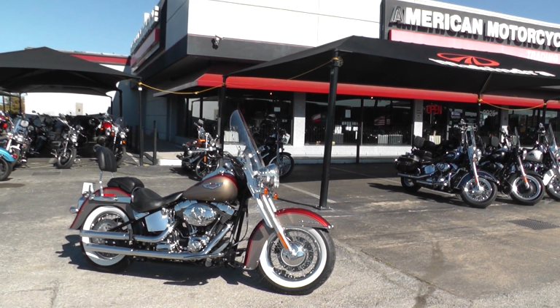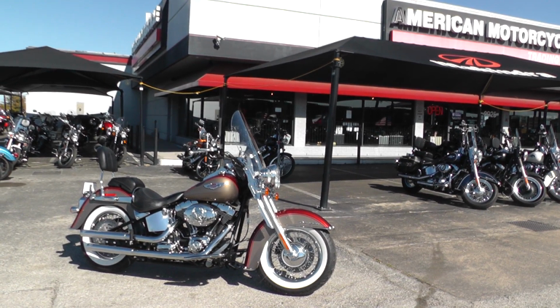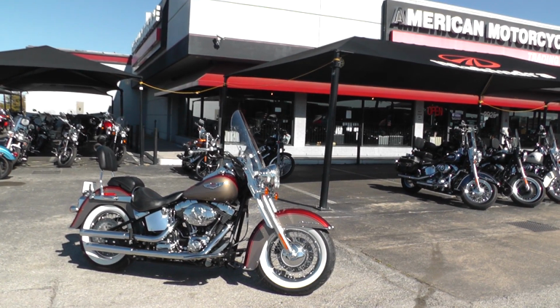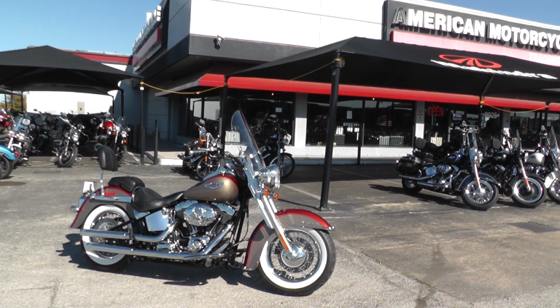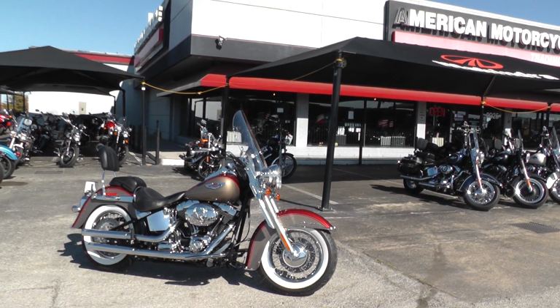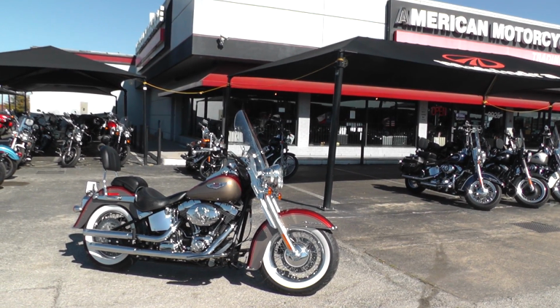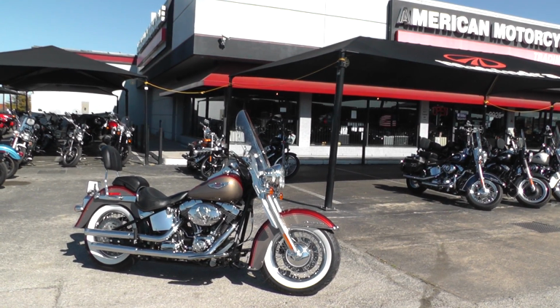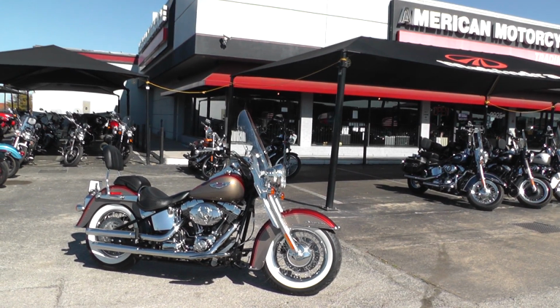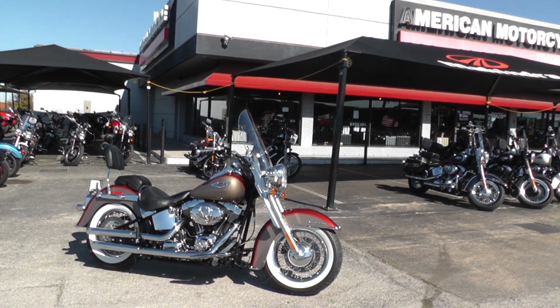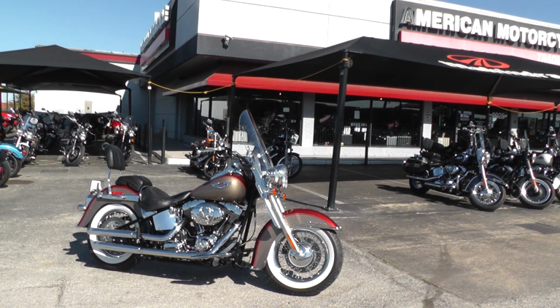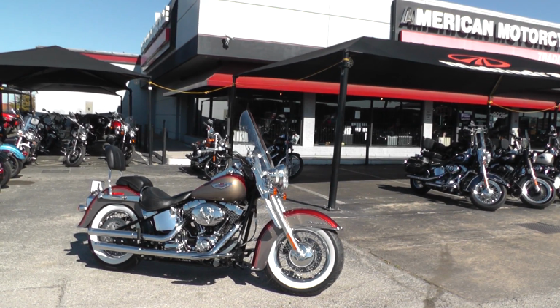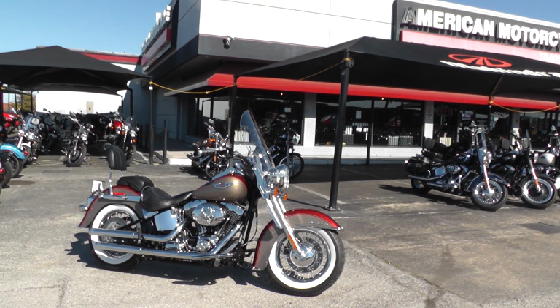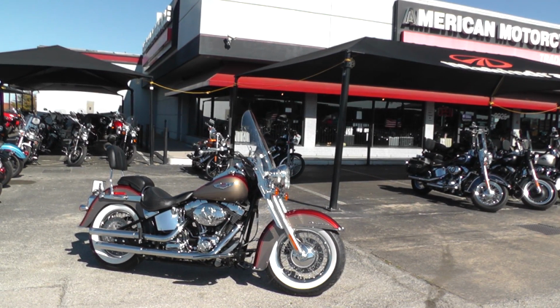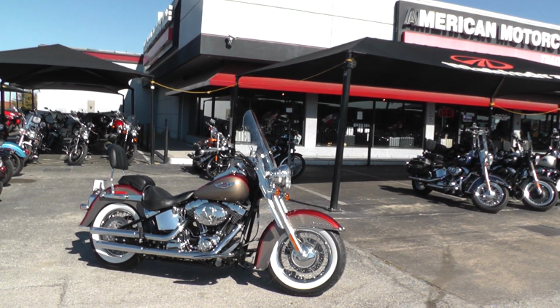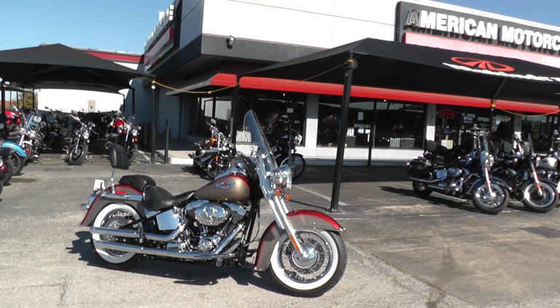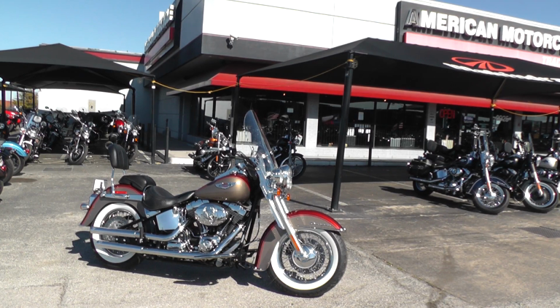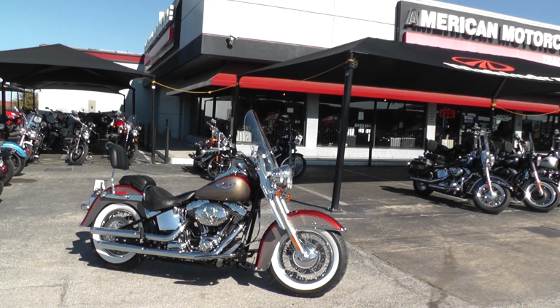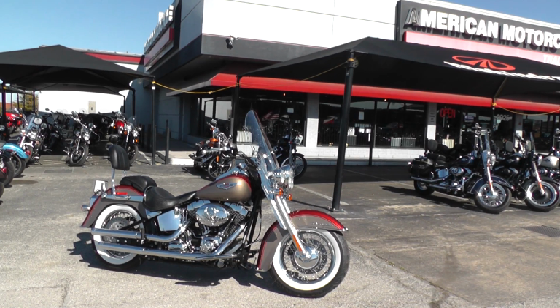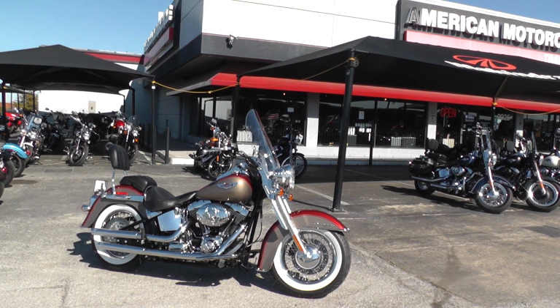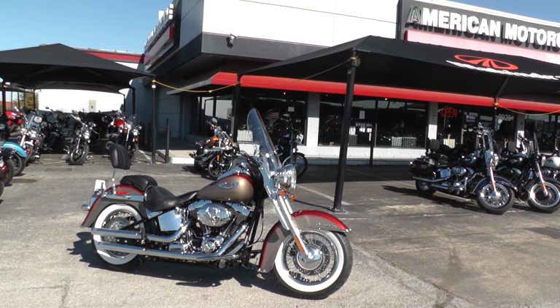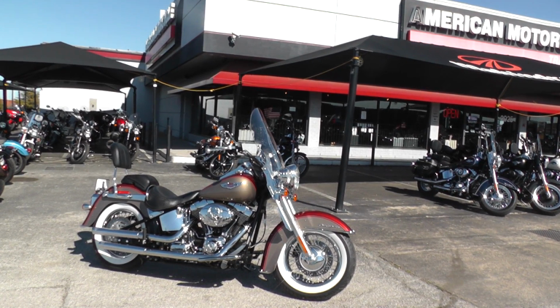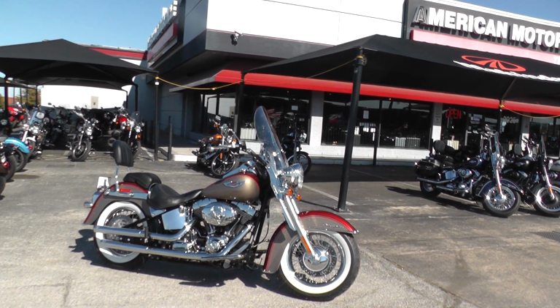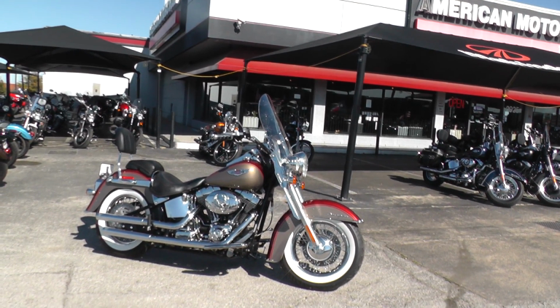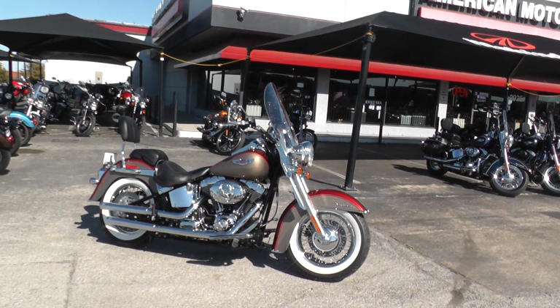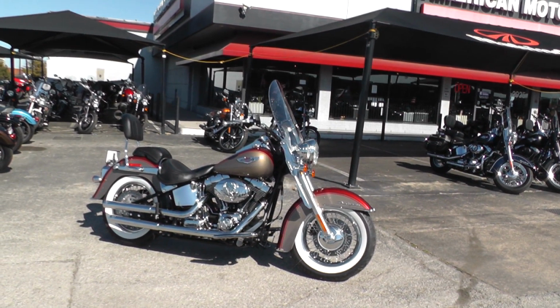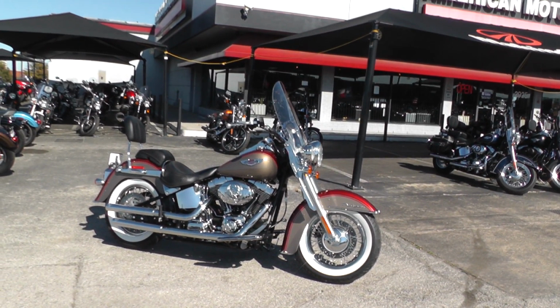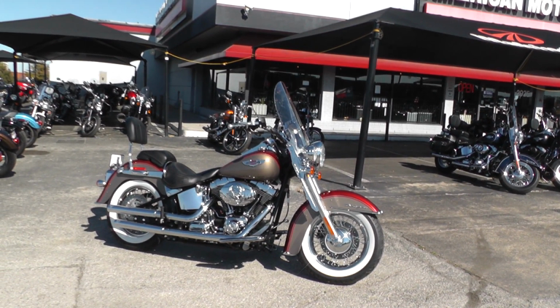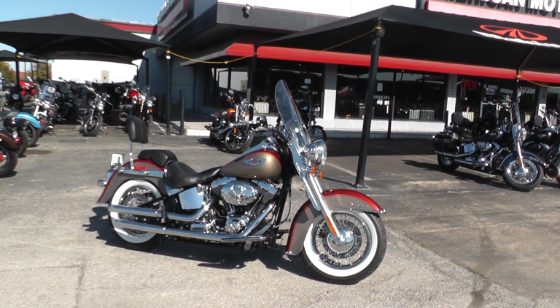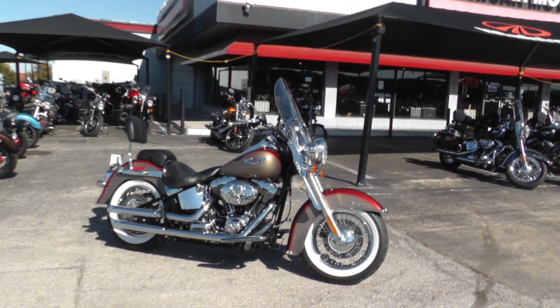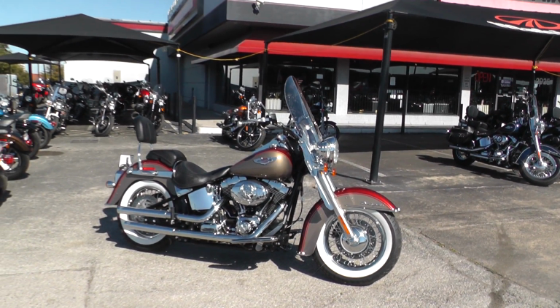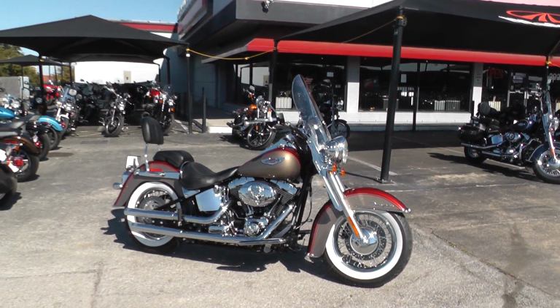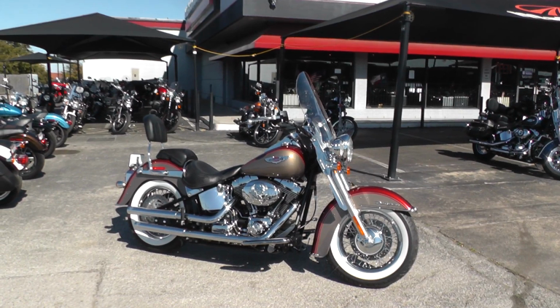Hello folks, Gino here with American Motorcycle Trading Company in Arlington, Texas, with a beautiful 2009 Harley-Davidson Softail Deluxe that I want to show you.